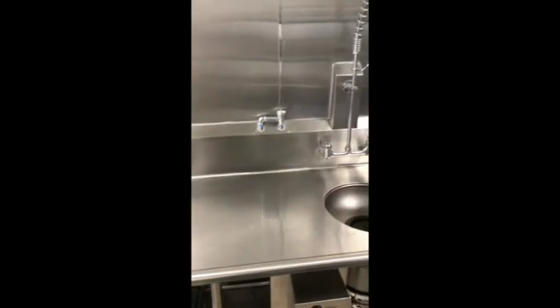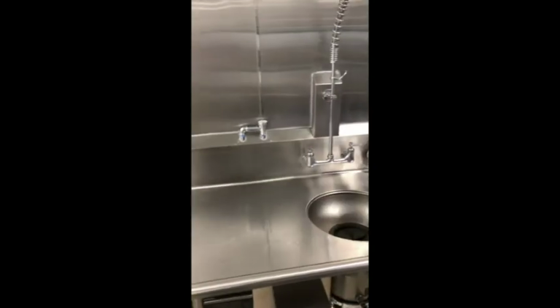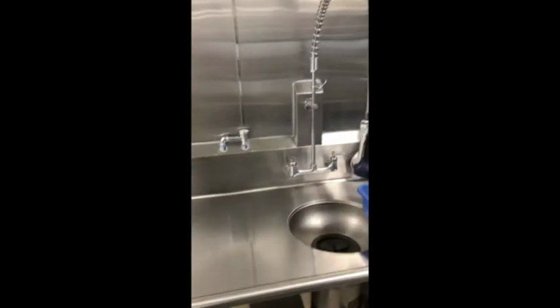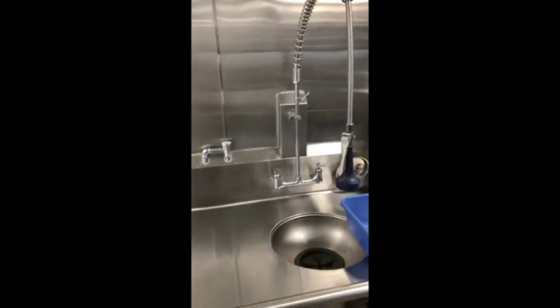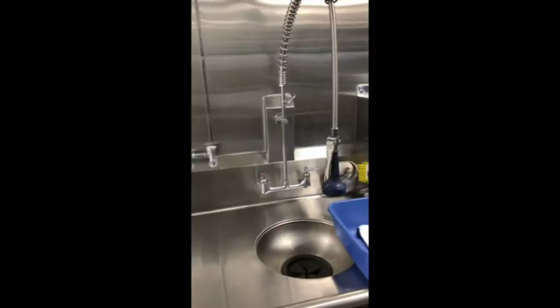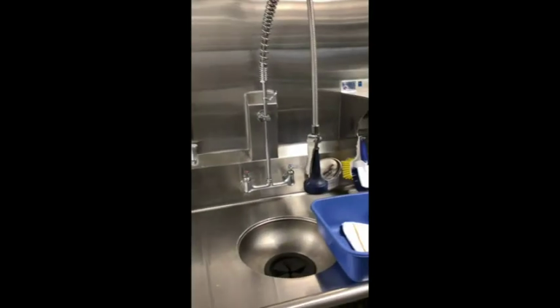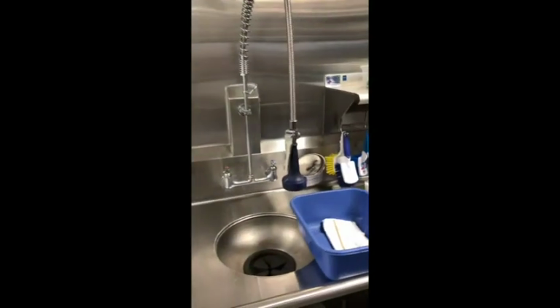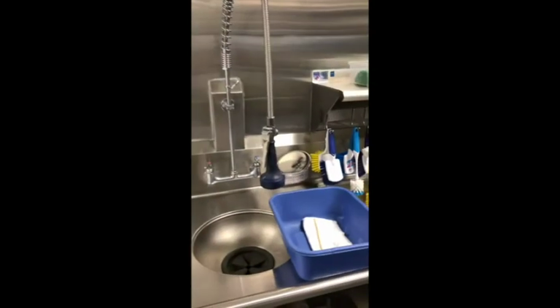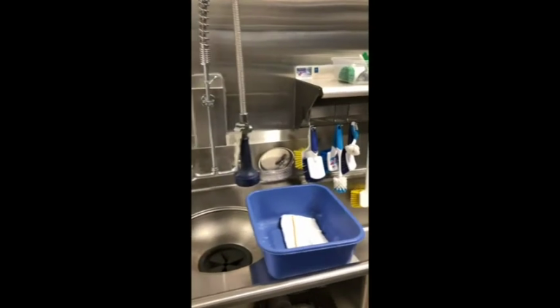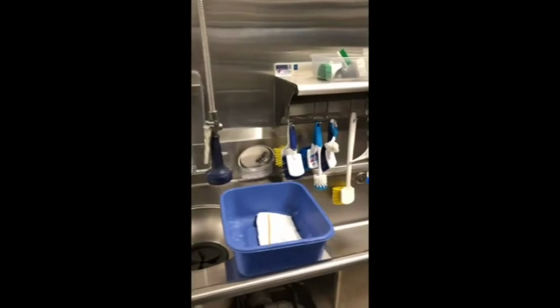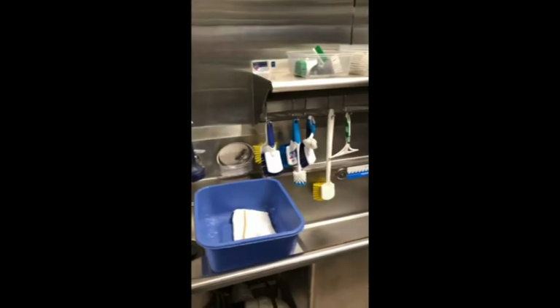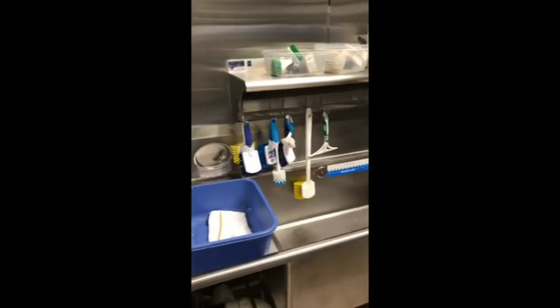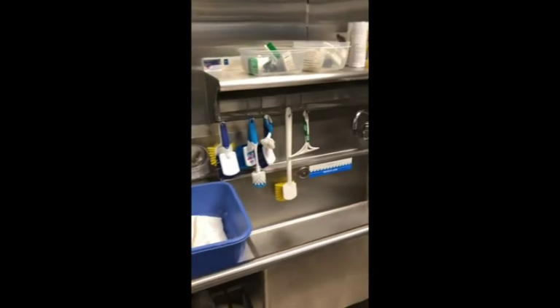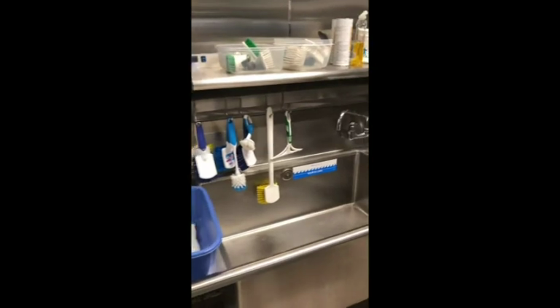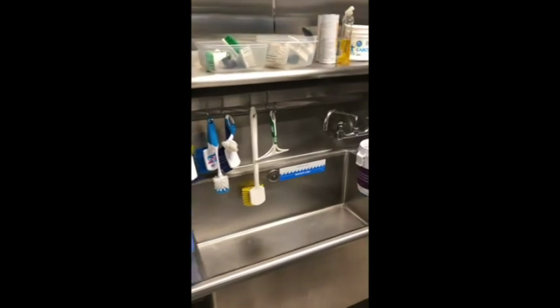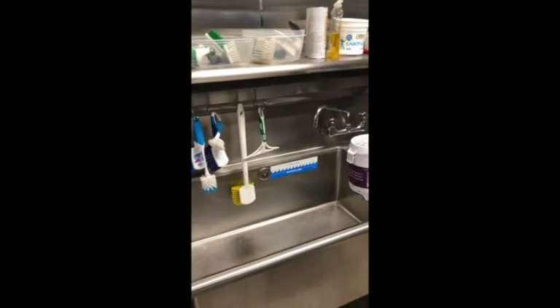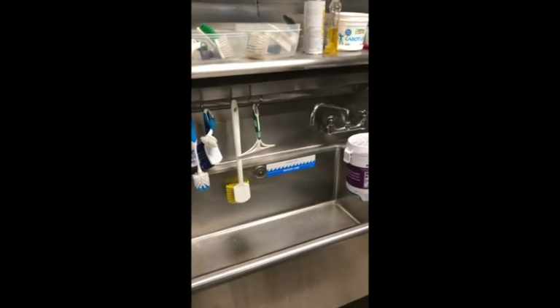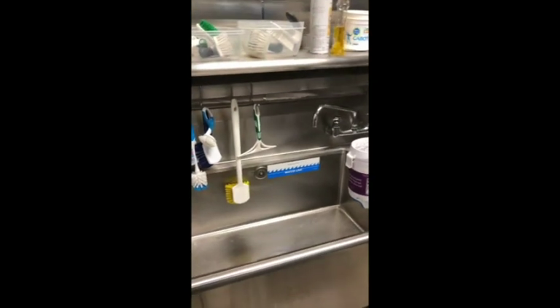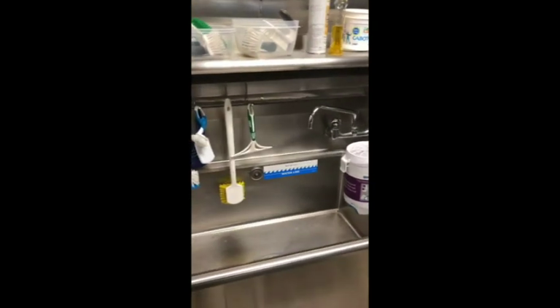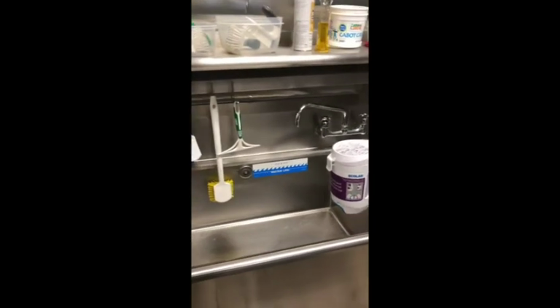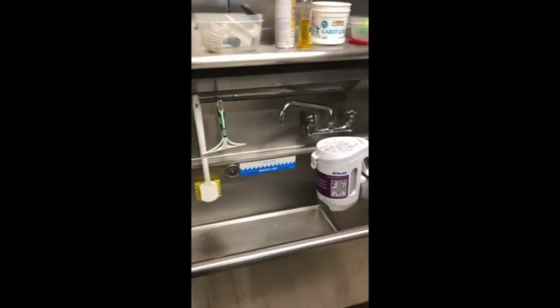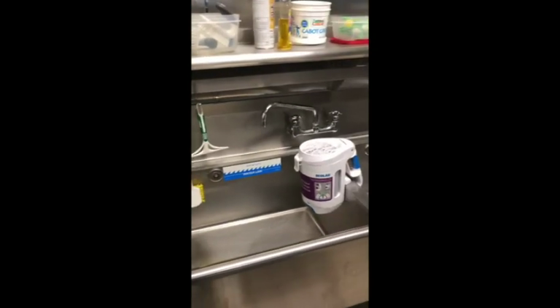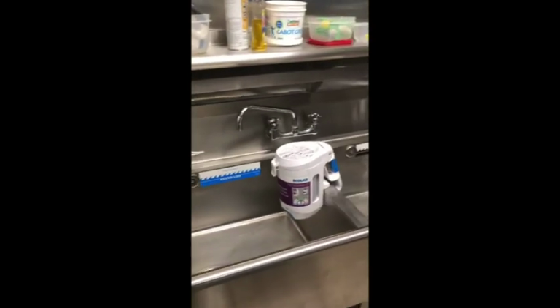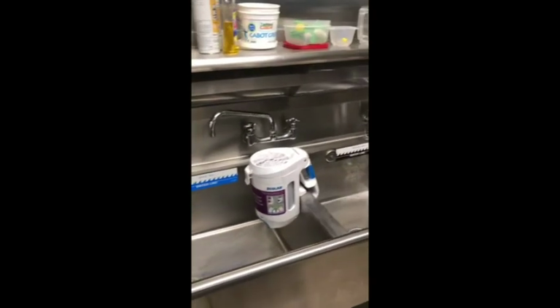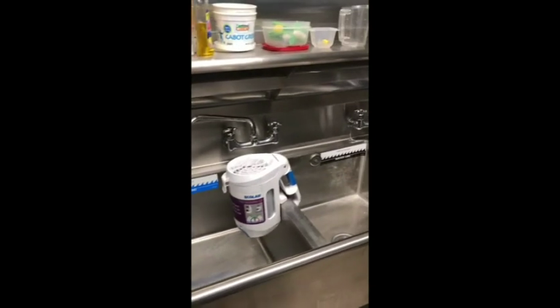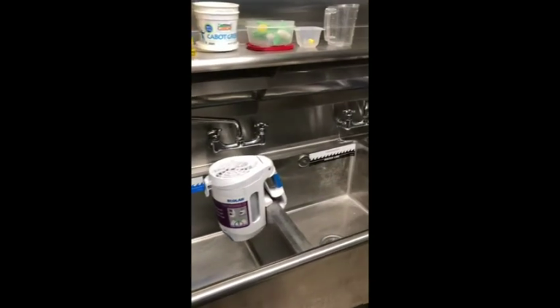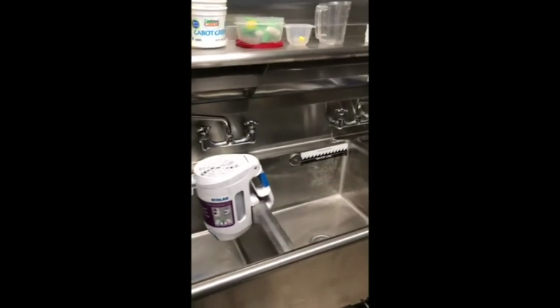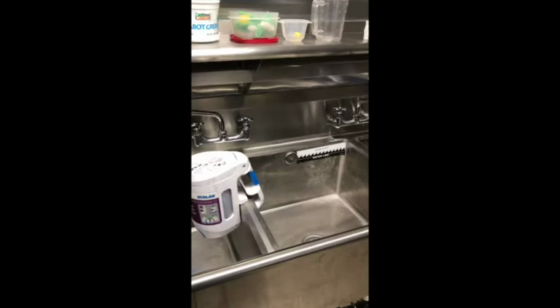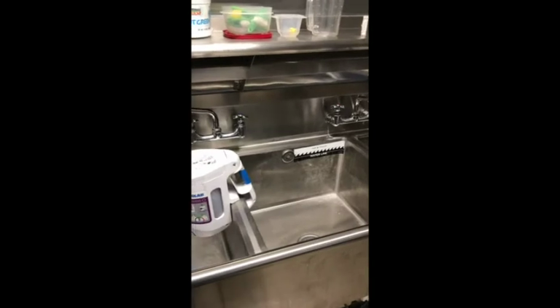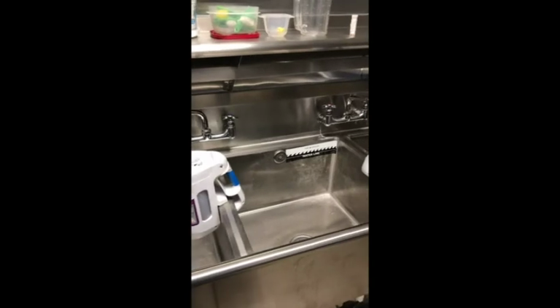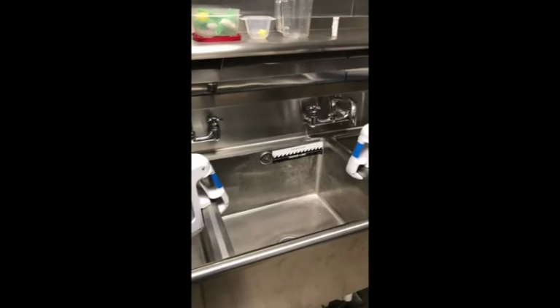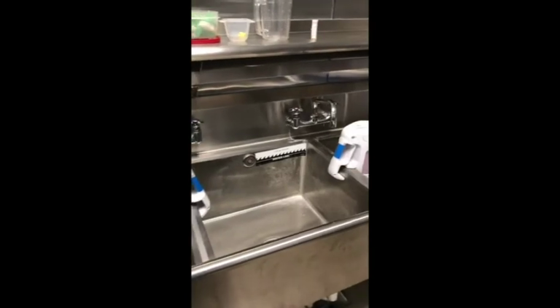The first piece of equipment we will review is the three-compartment sink. Before using the sink, you will need to properly clean and fill it. To clean the sink, you will wipe down all the counters and insides of the sinks with a cloth, removing any physical debris.